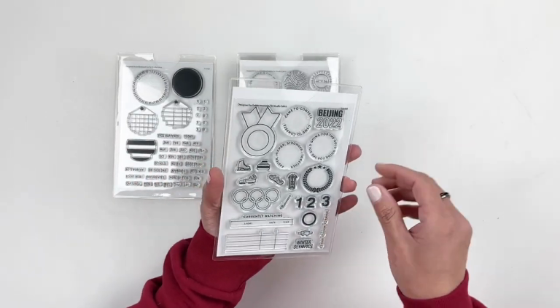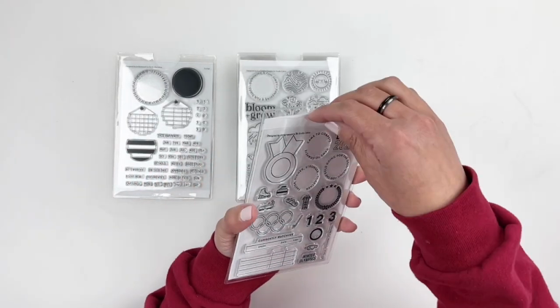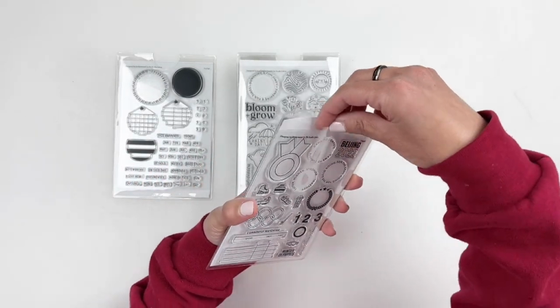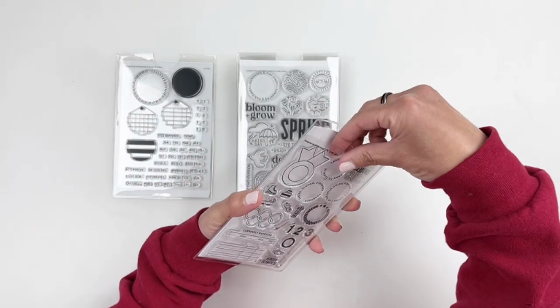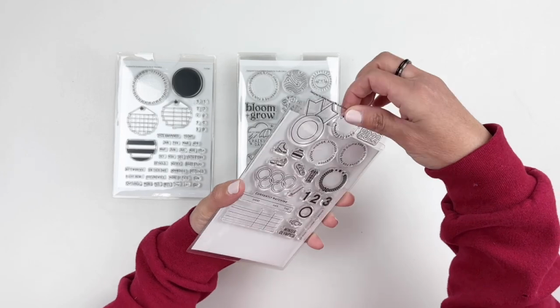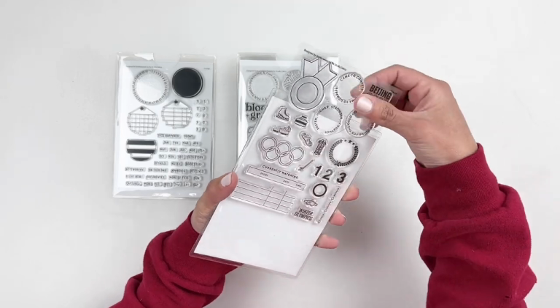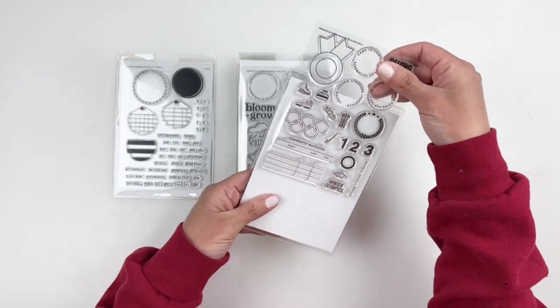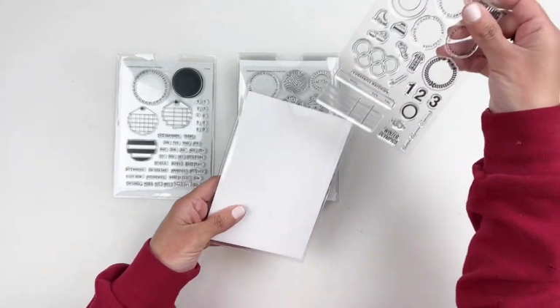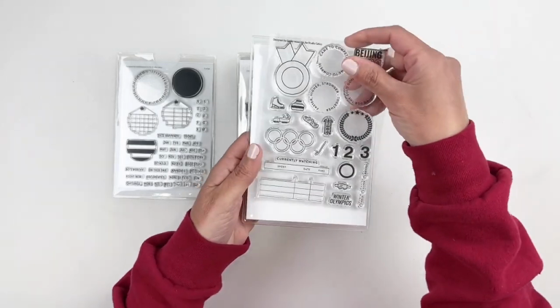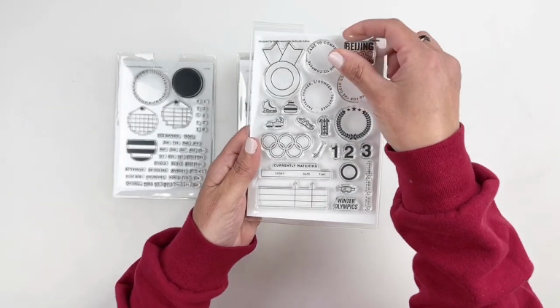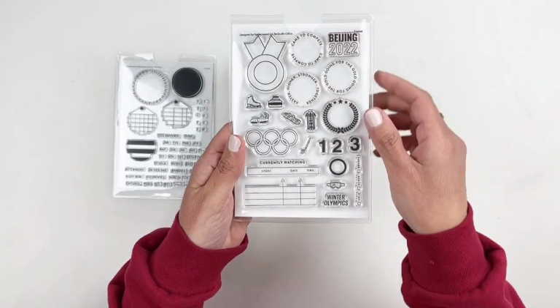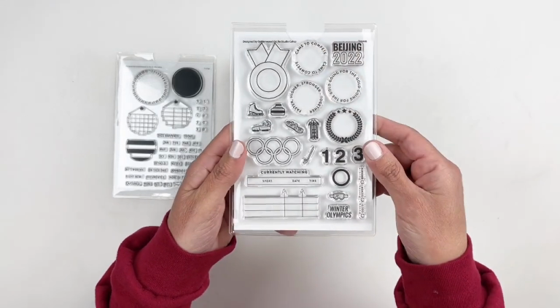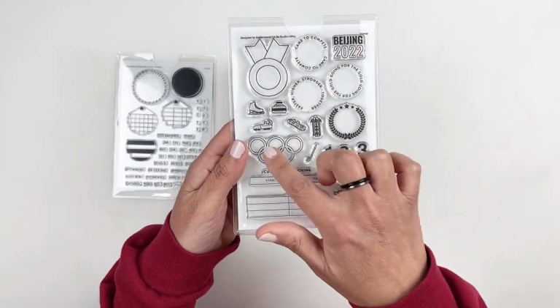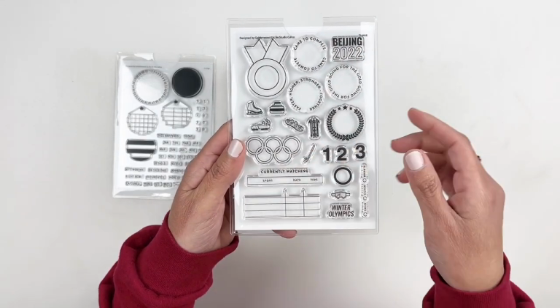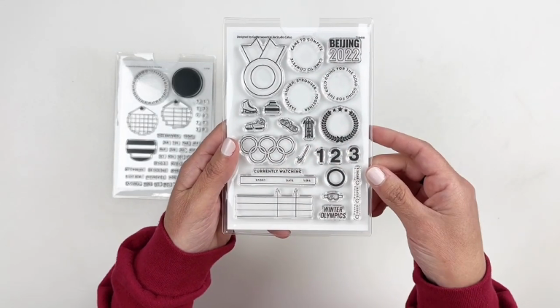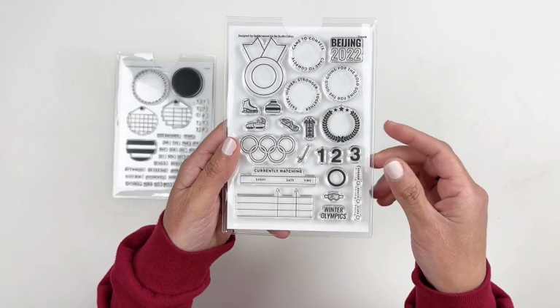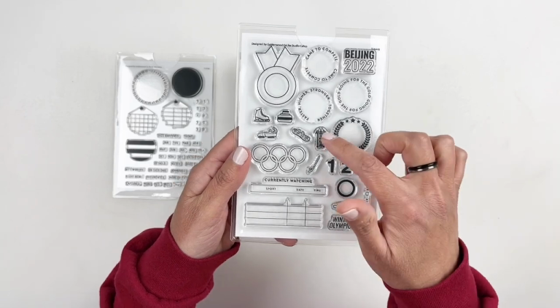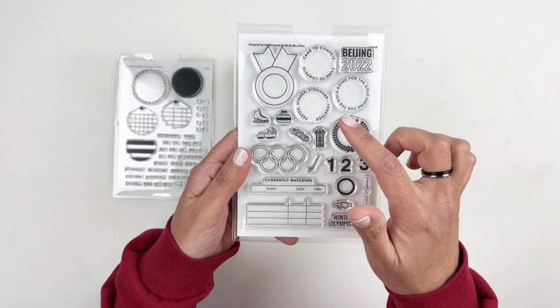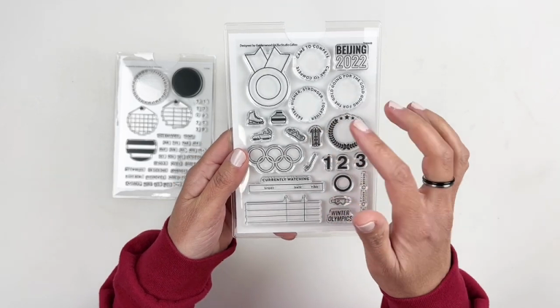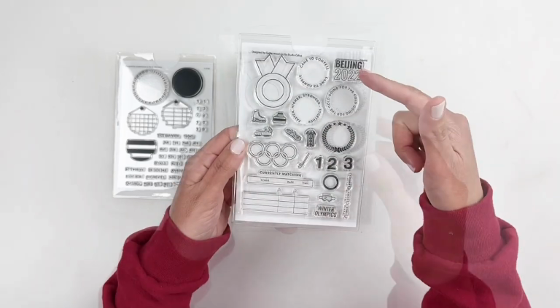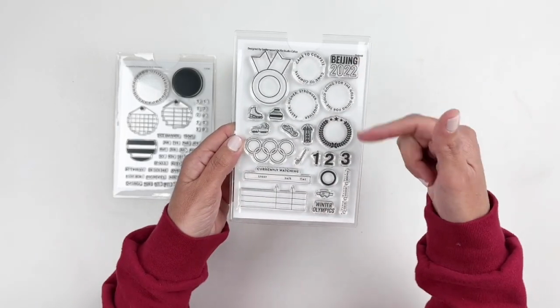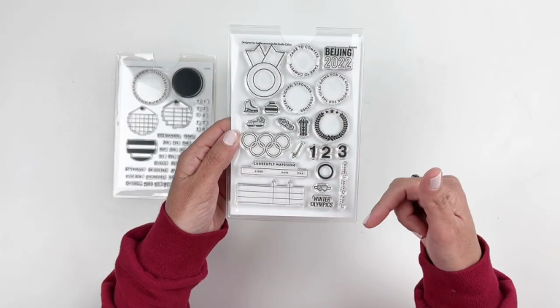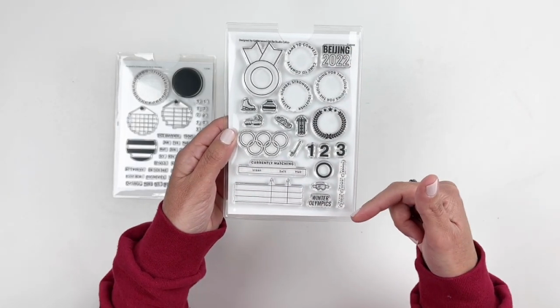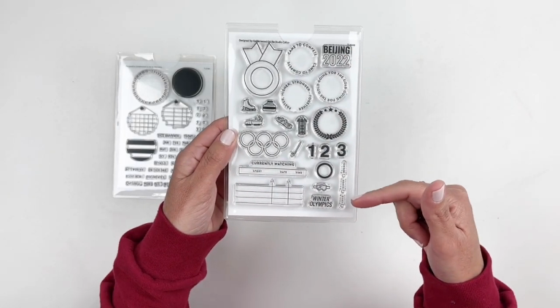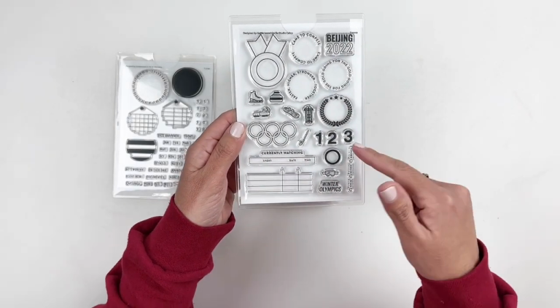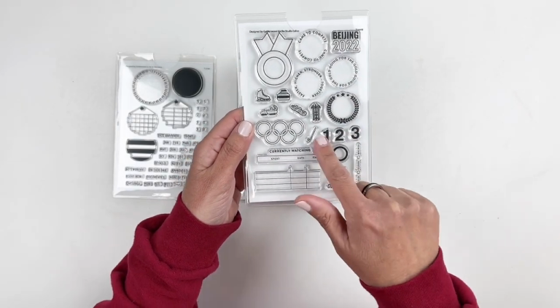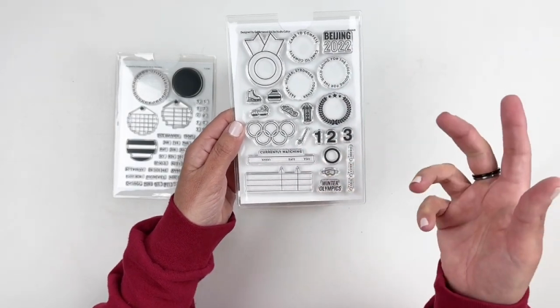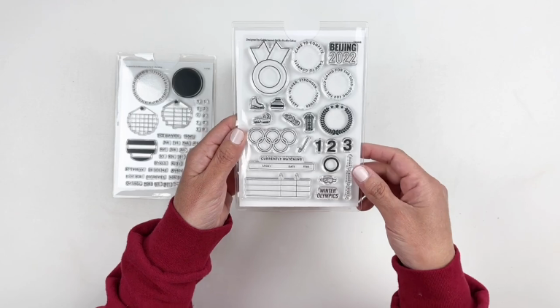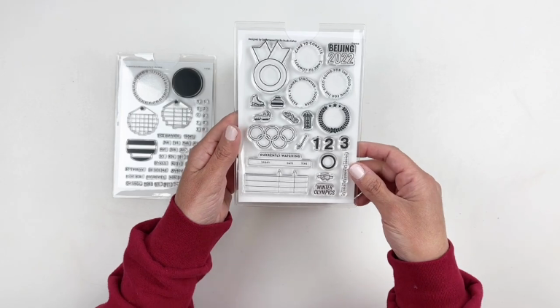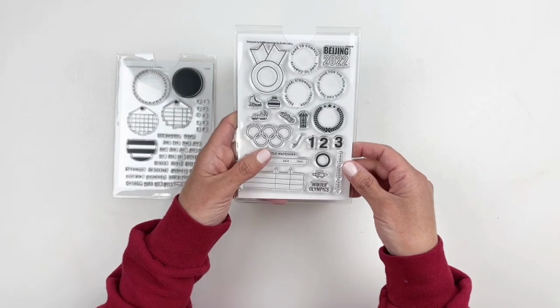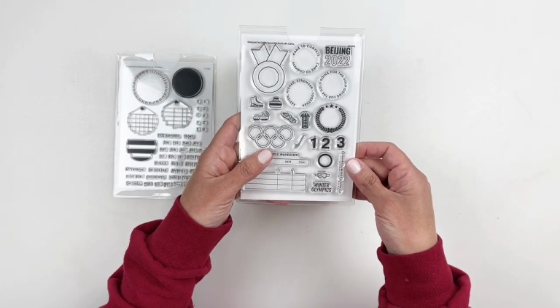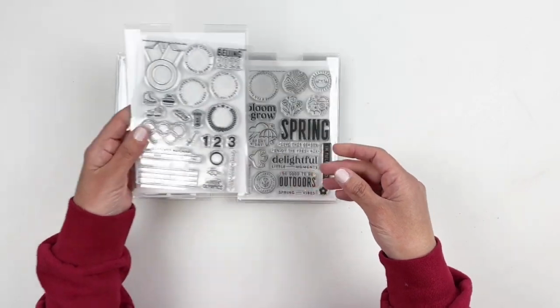This next one is all about the Olympics. You have the rings for the Olympics, then you have ski, you have Beijing 2022, and then you can stamp it as well. That one's a lot of fun if you are documenting the Olympics this year.